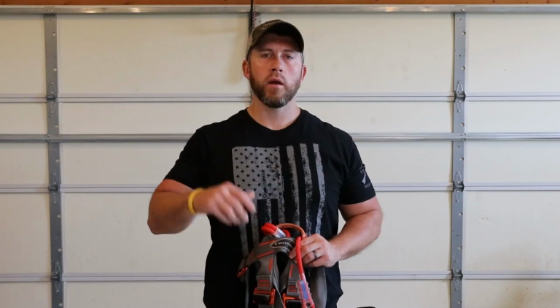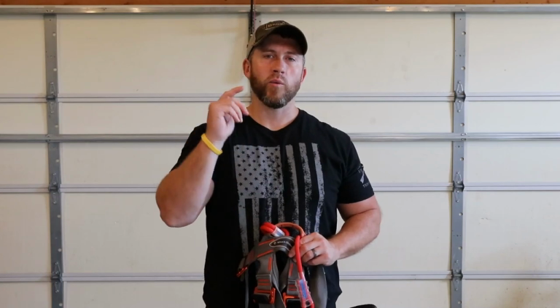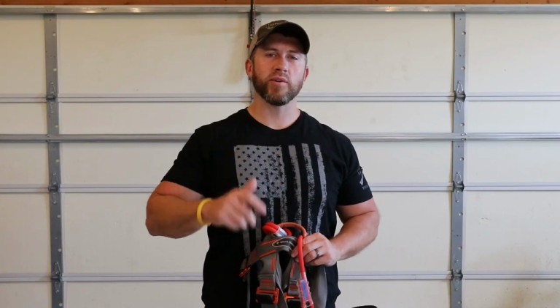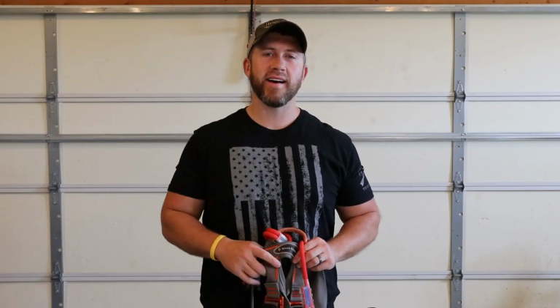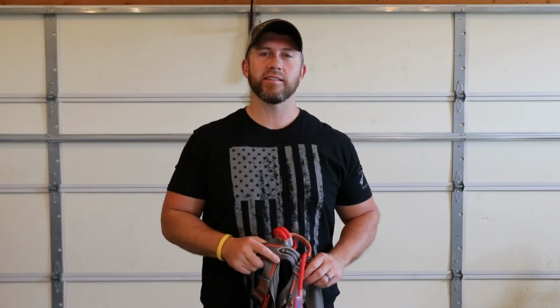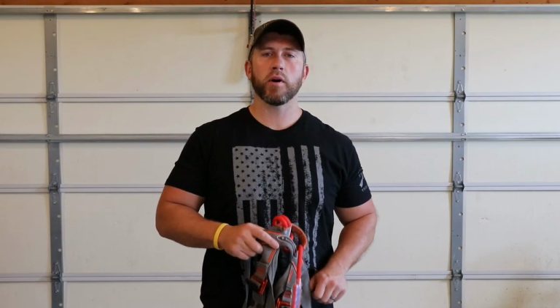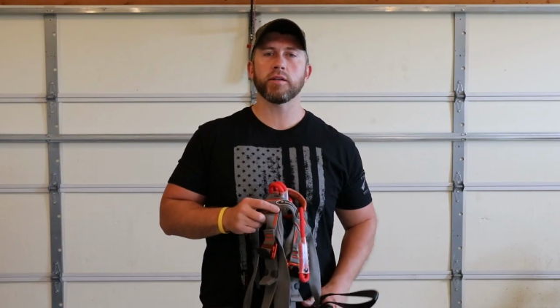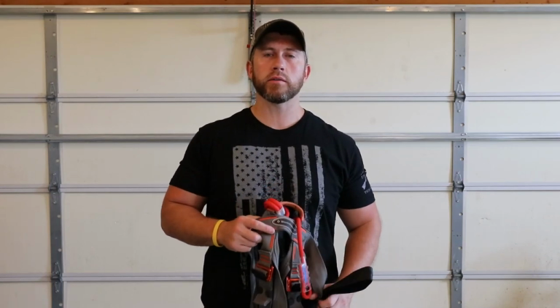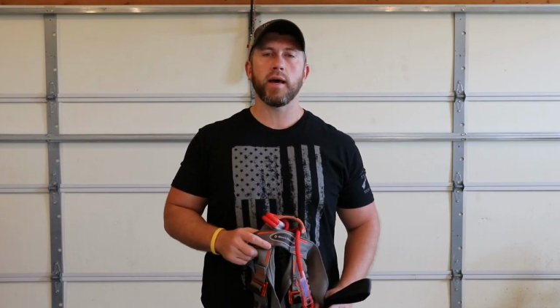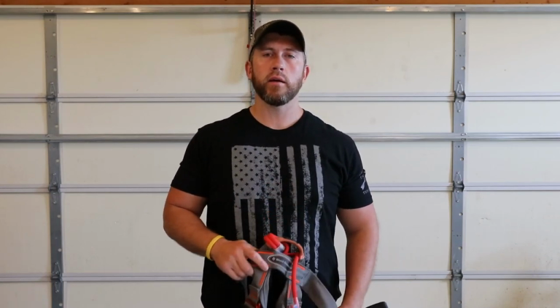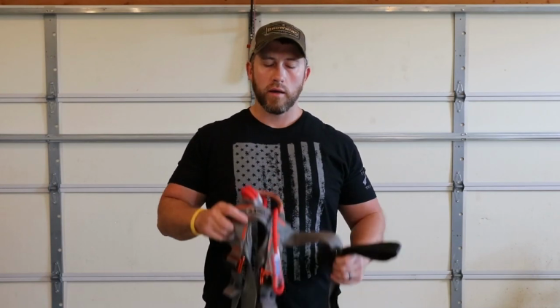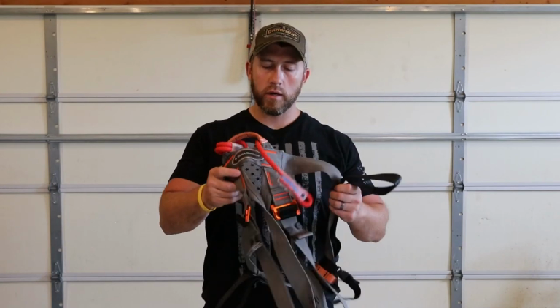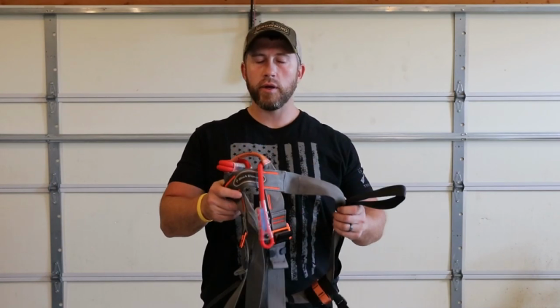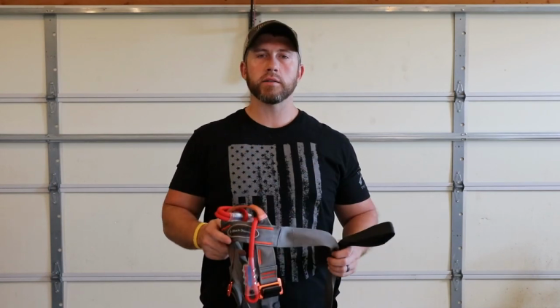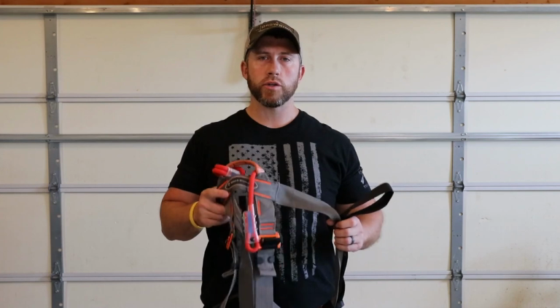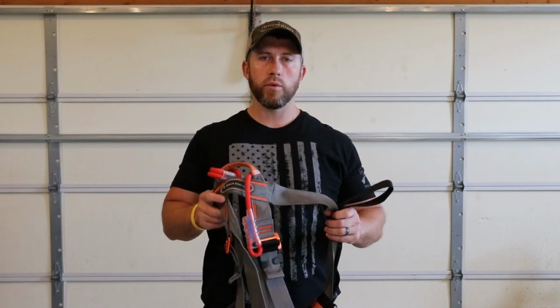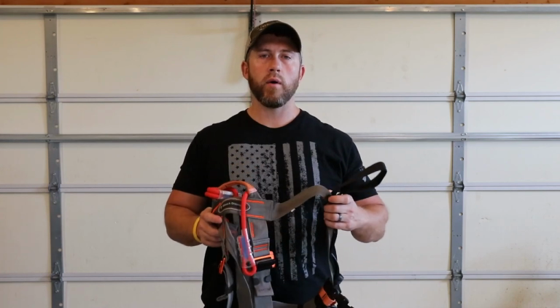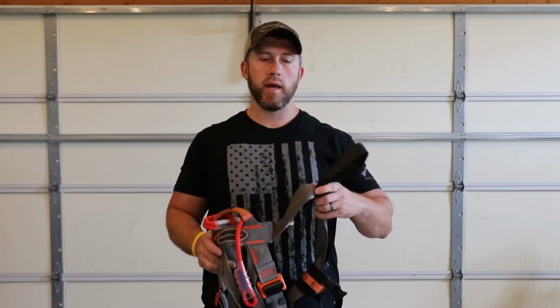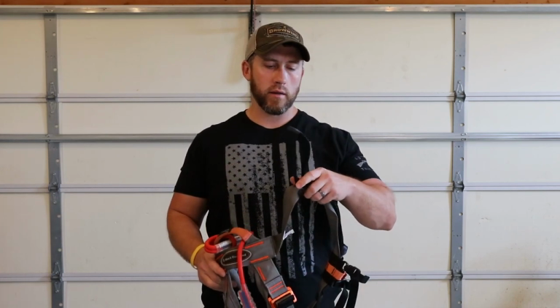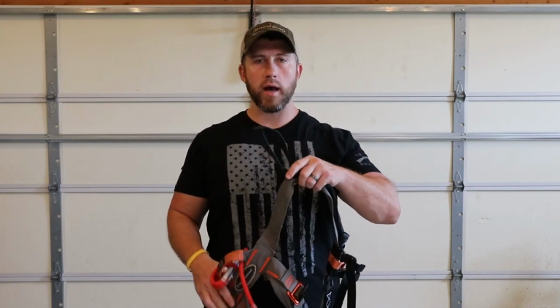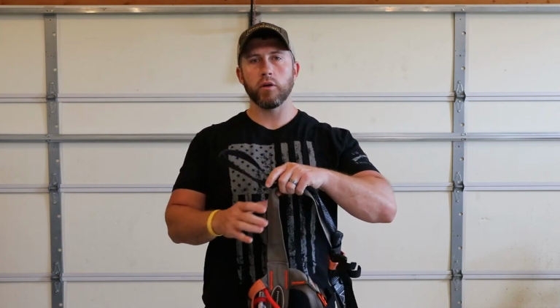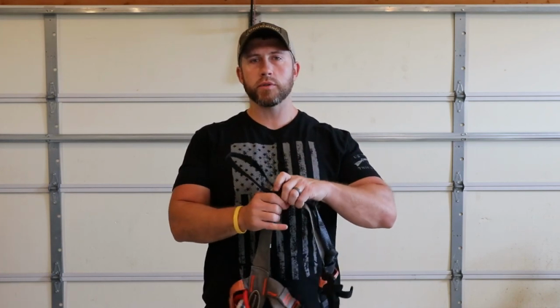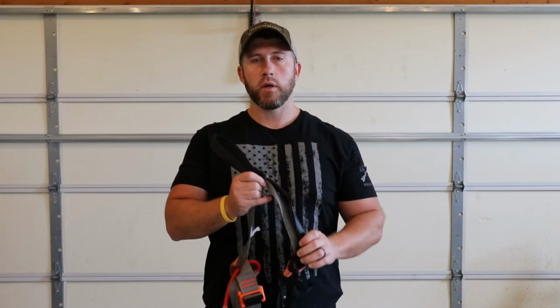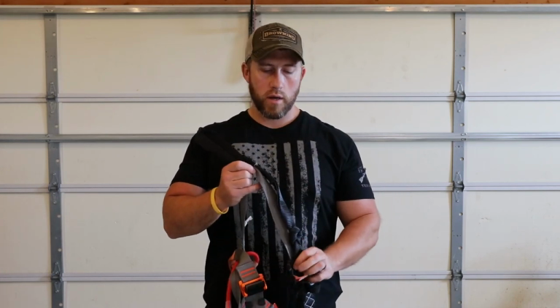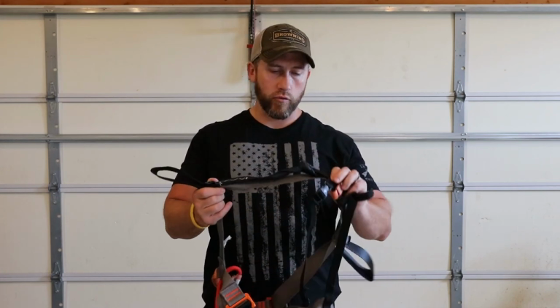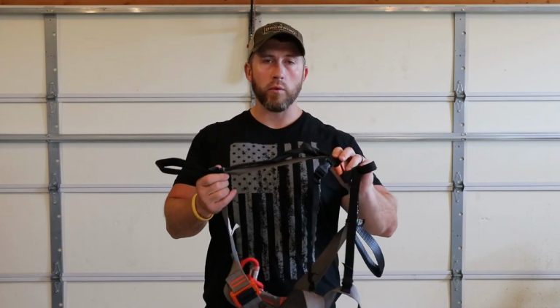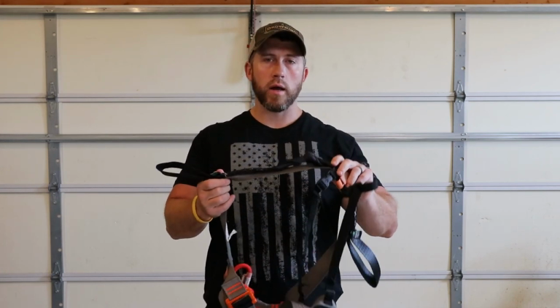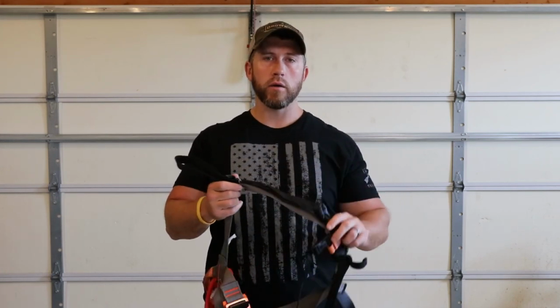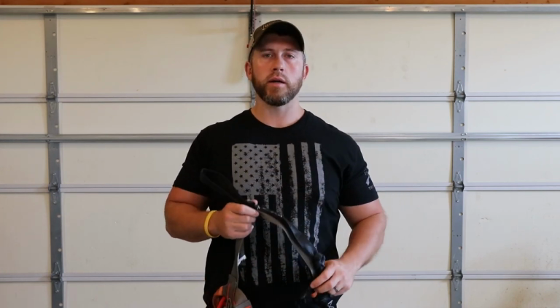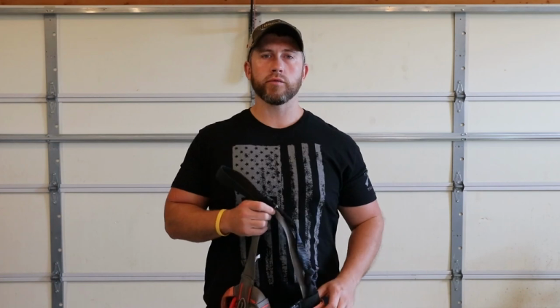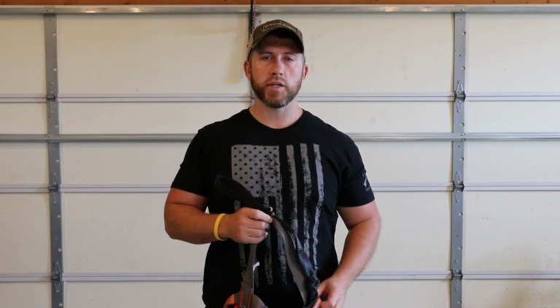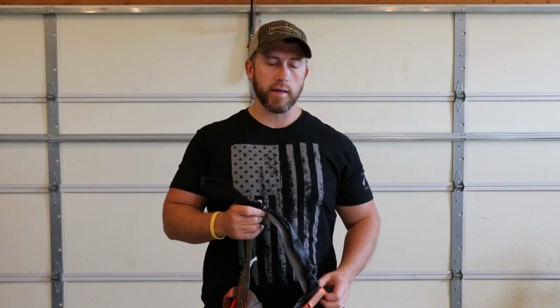What's going on guys? Hope everybody's doing awesome today. I wanted to come to you guys and show you how I made lineman loops for my rock climbing harness that I use for the tree stand.